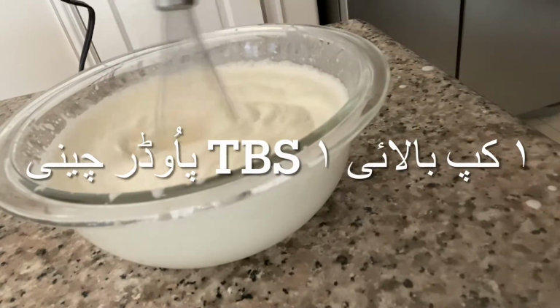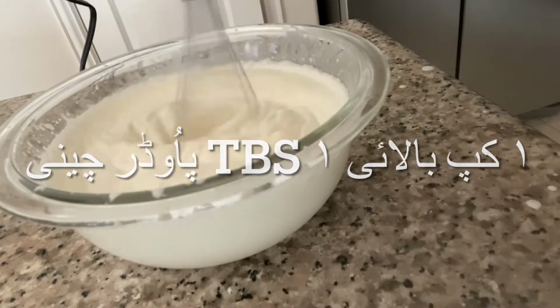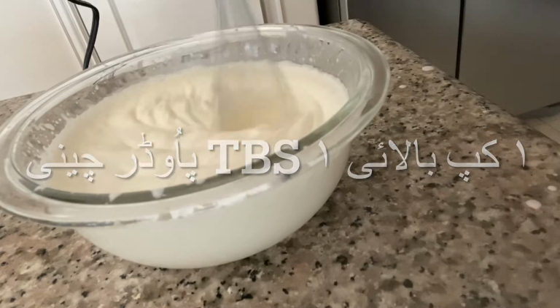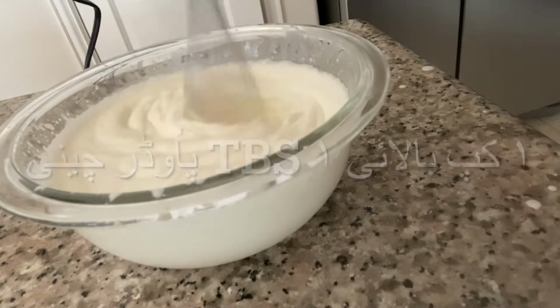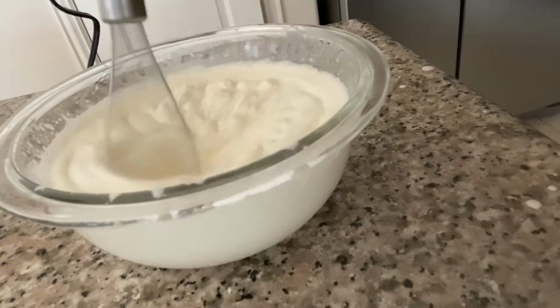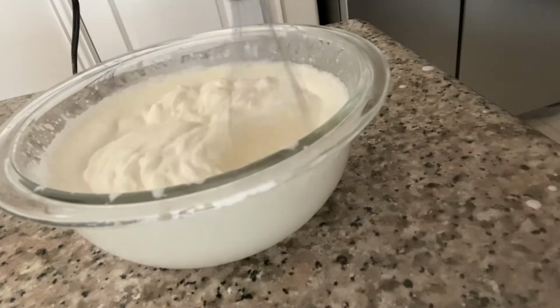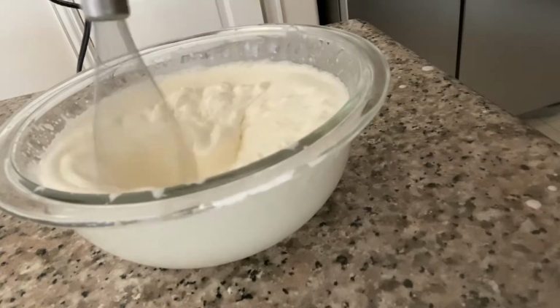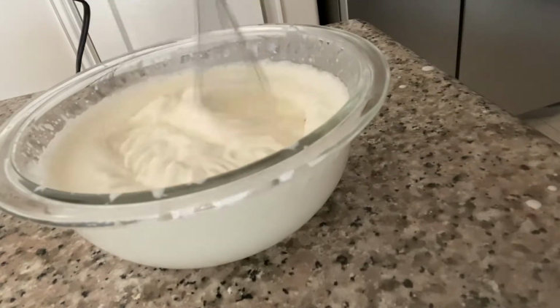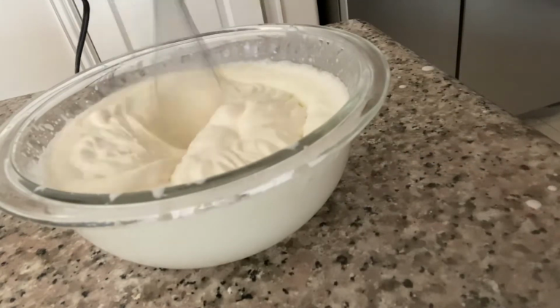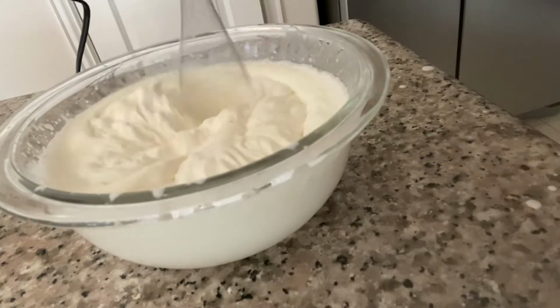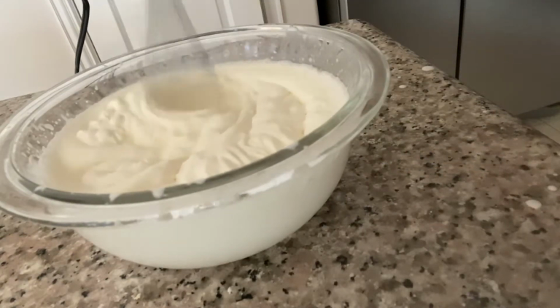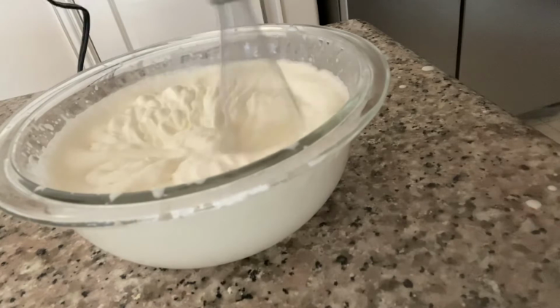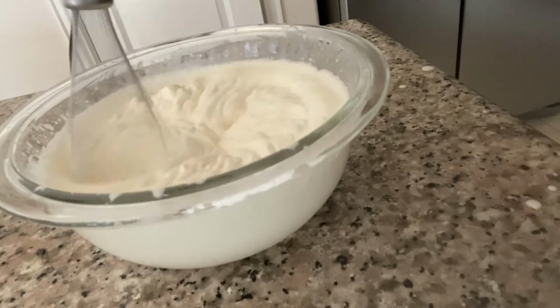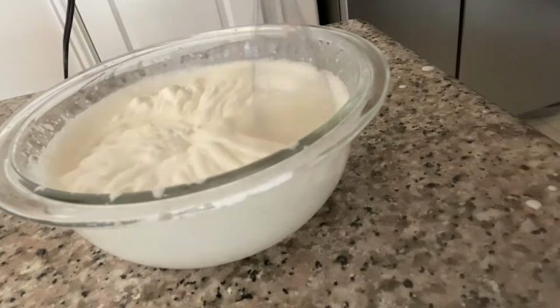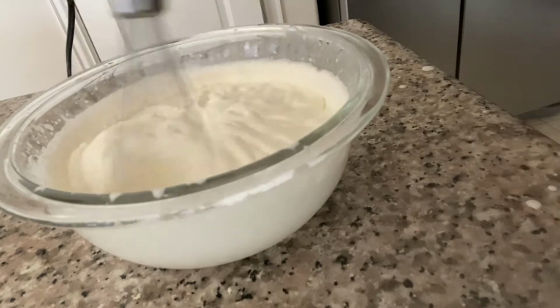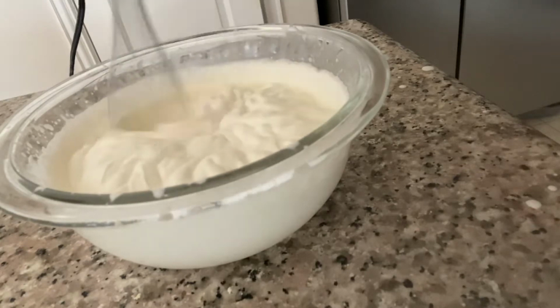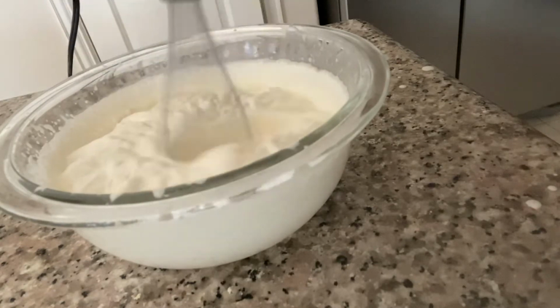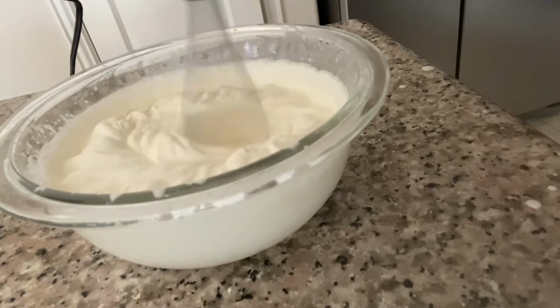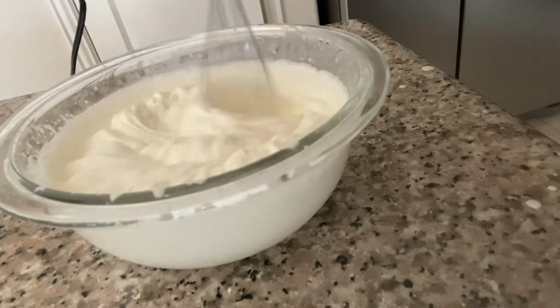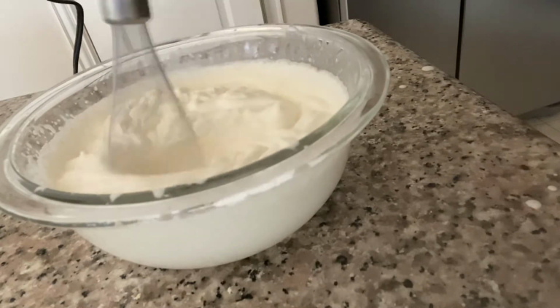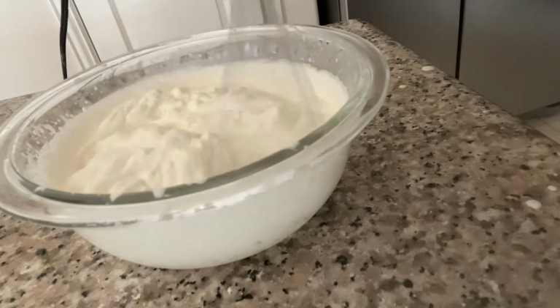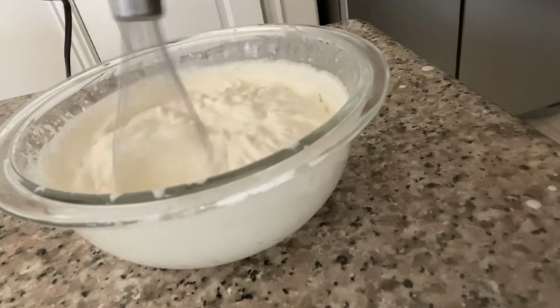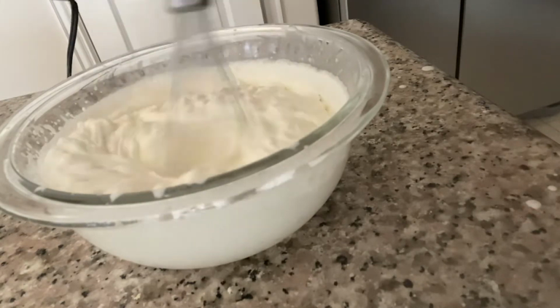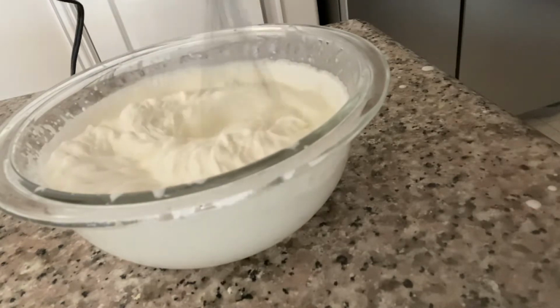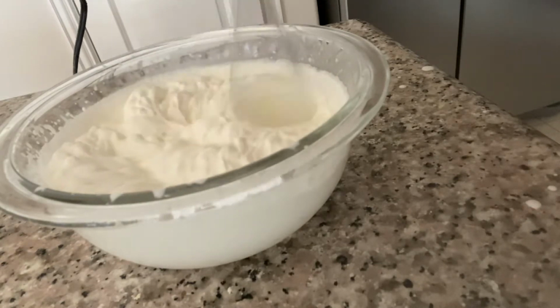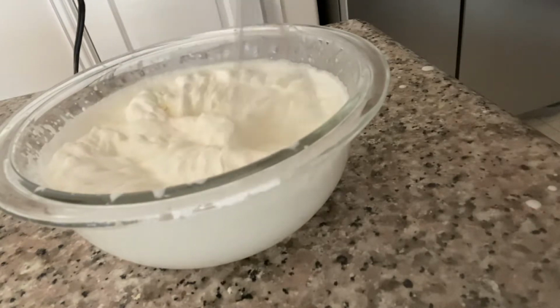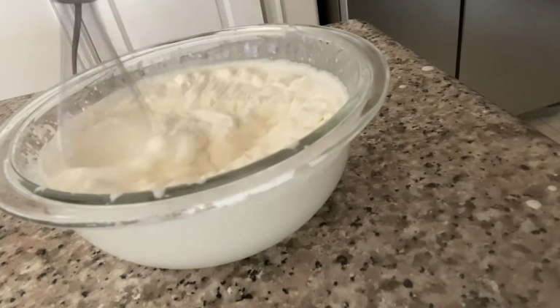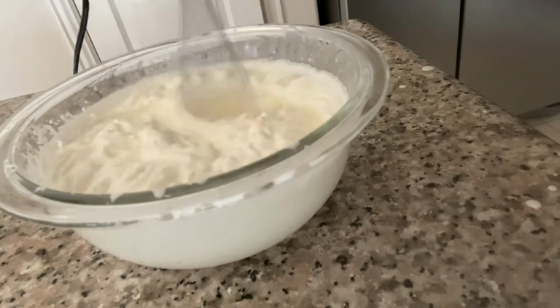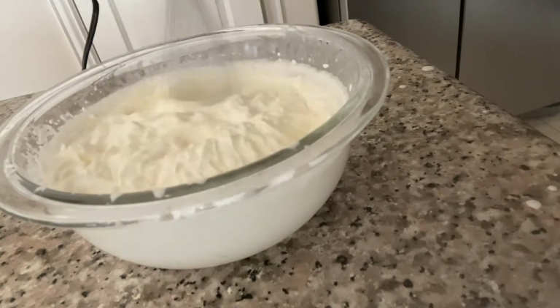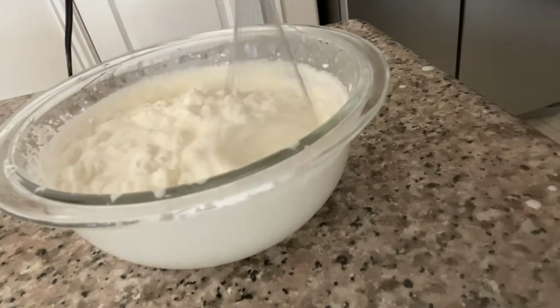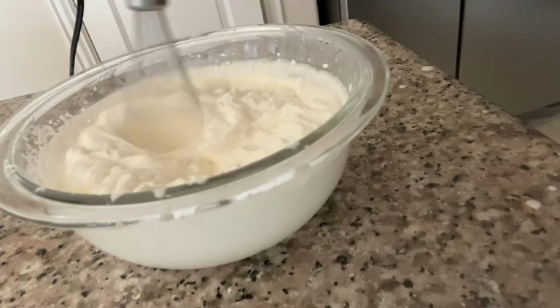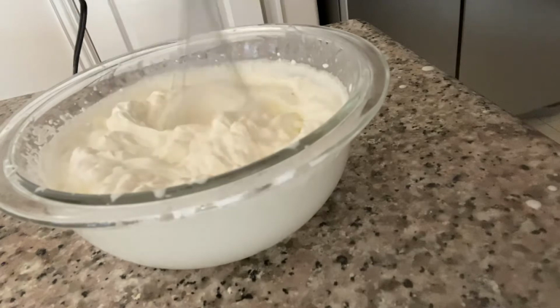Now we're going to want to work on the whipped cream, and we're going to take some heavy whipping cream, powdered sugar, and a little bit of vanilla essence for flavor.